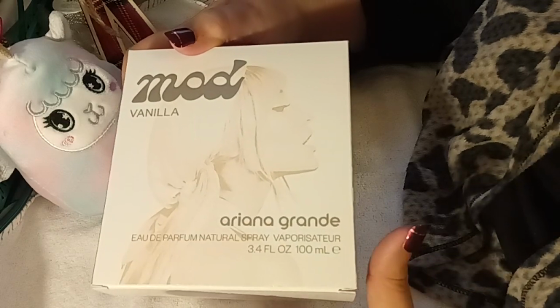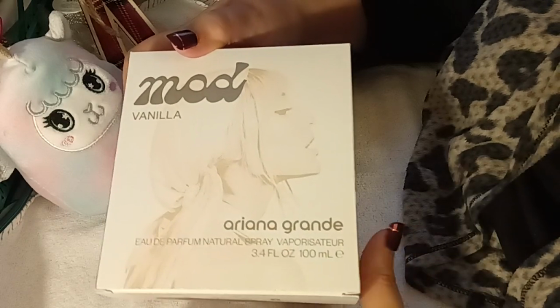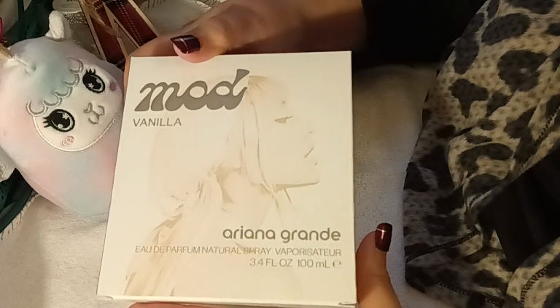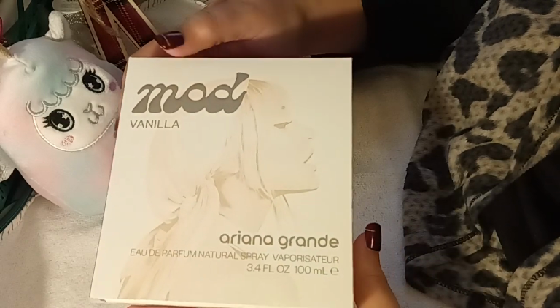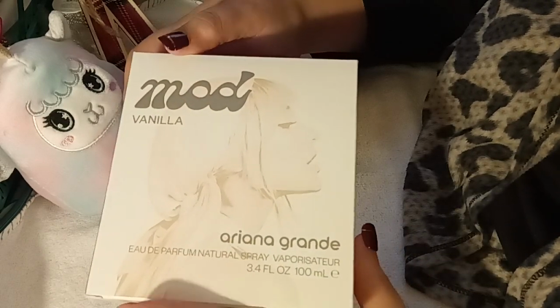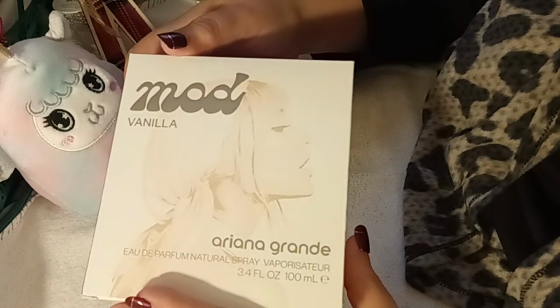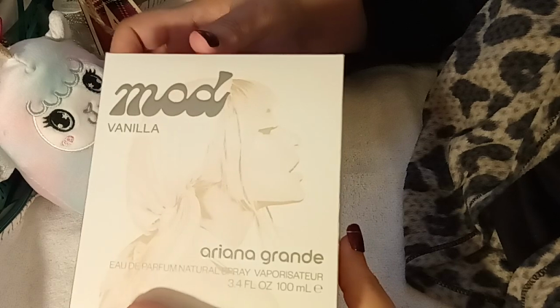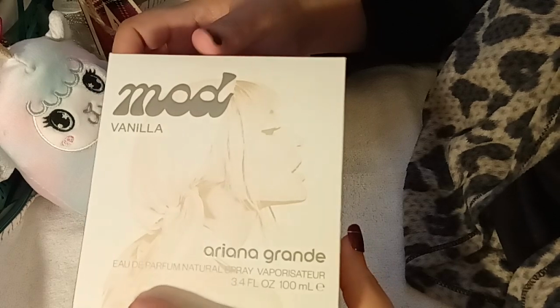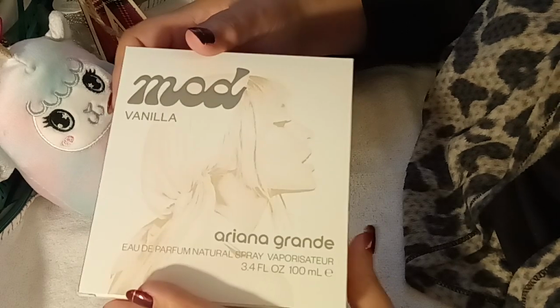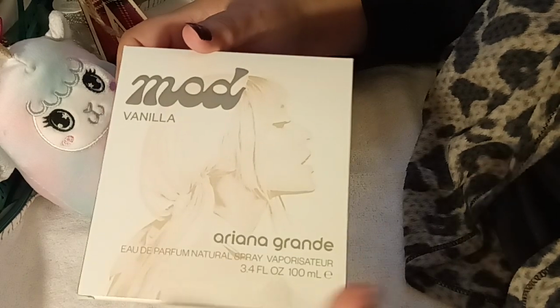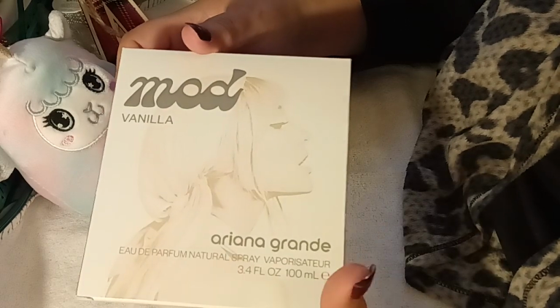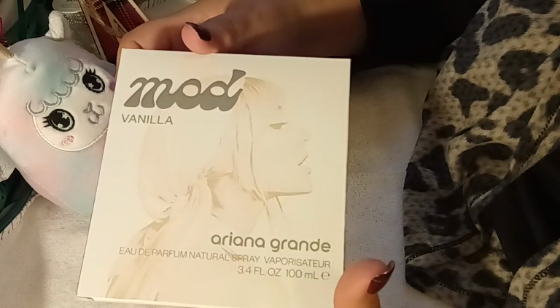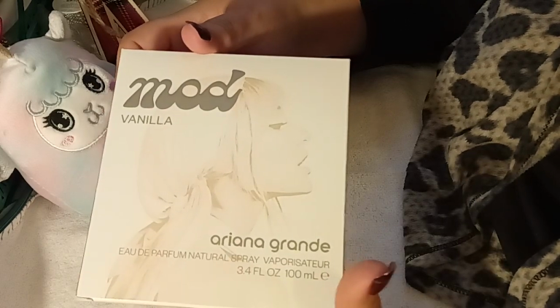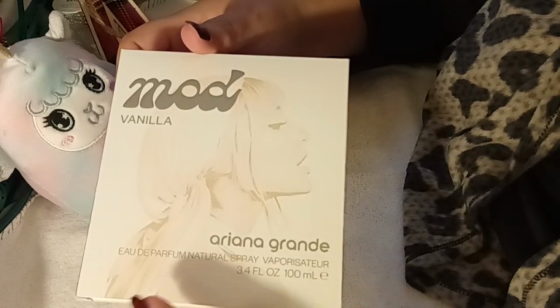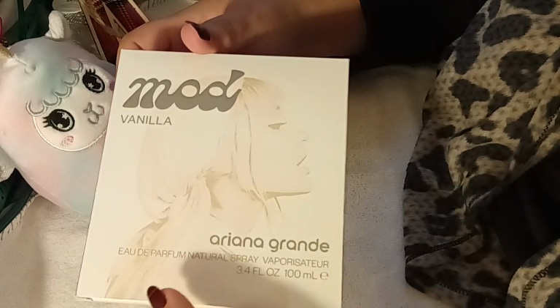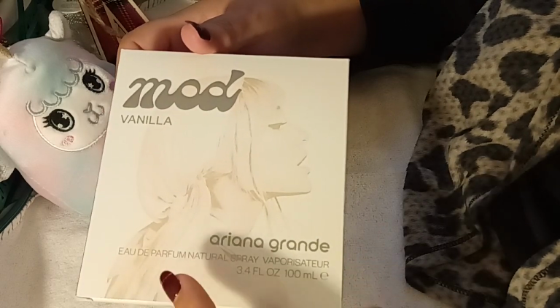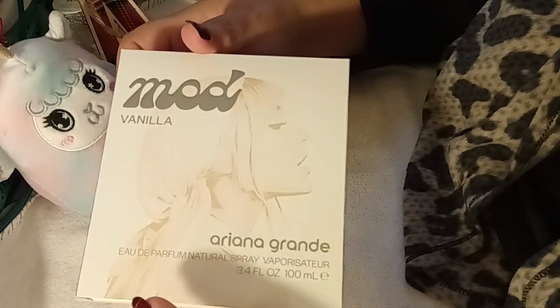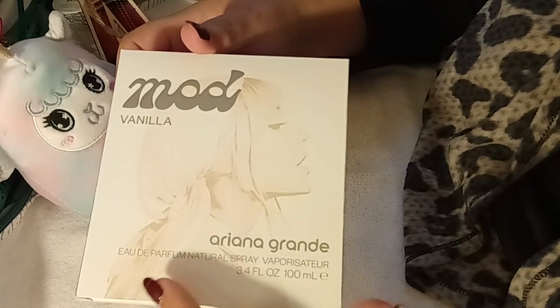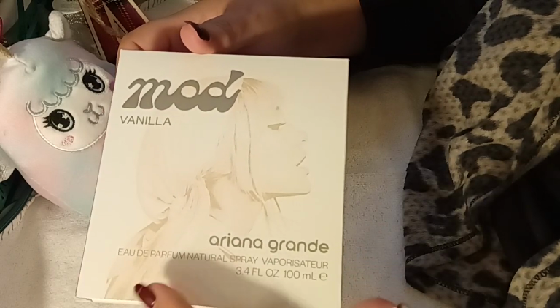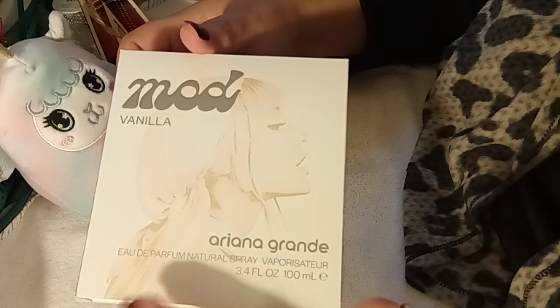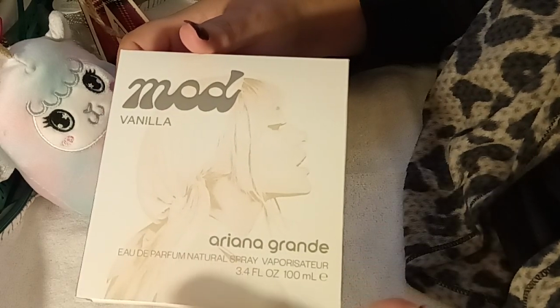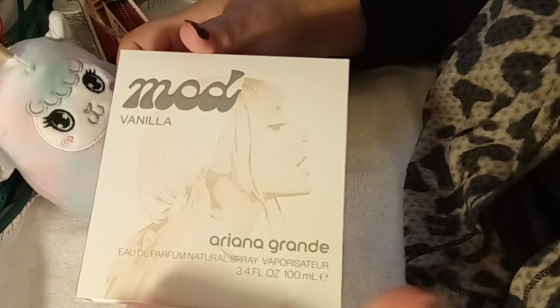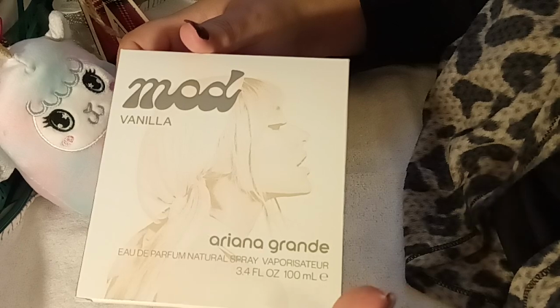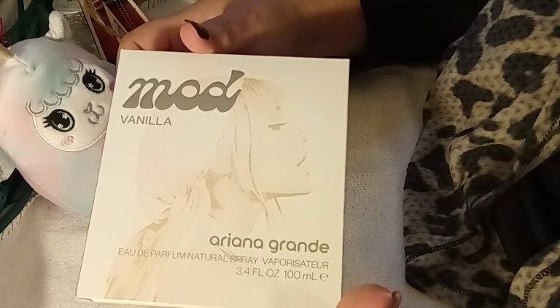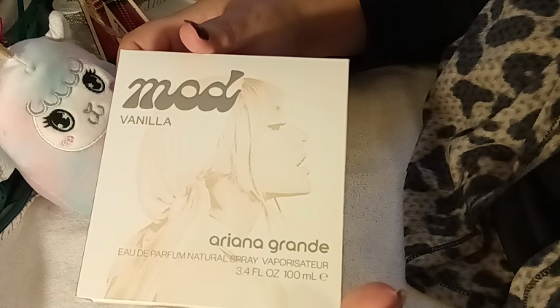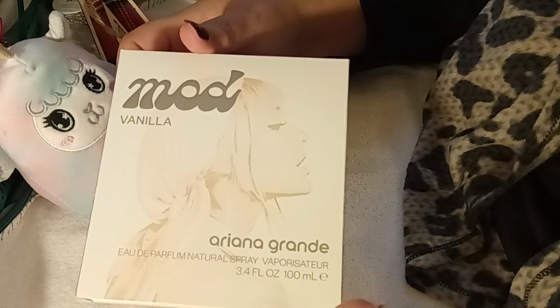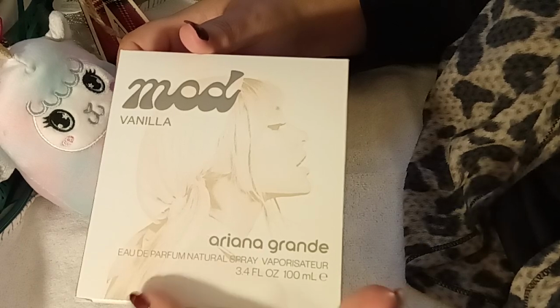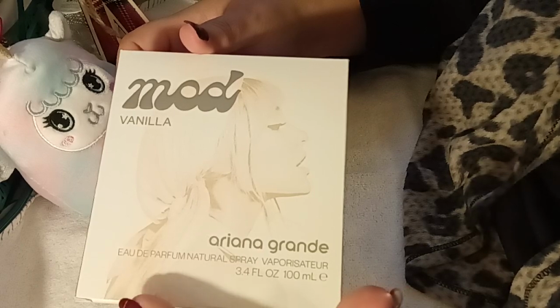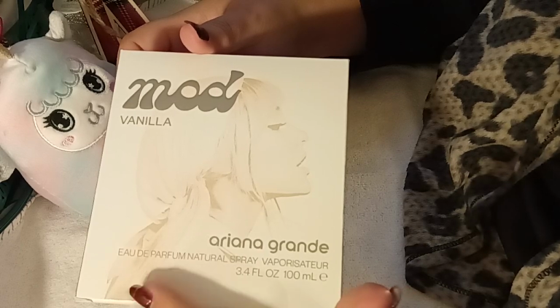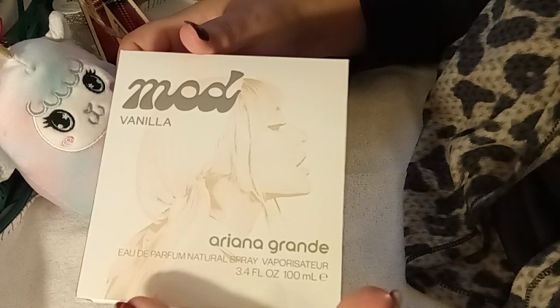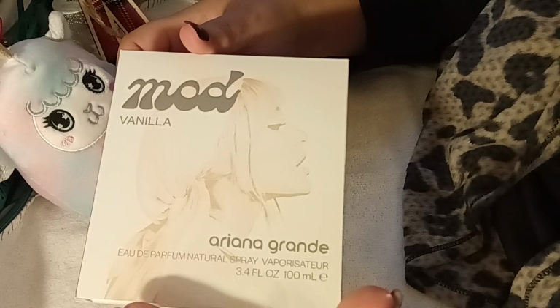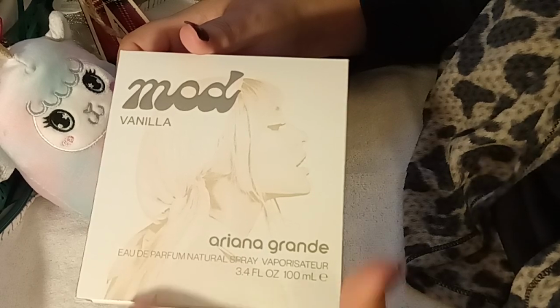She also has one that's called Blossom. I chose not to get Blossom and I chose to get the Vanilla because I read some of the reviews and I said, okay, I think Vanilla is going to be my jam.